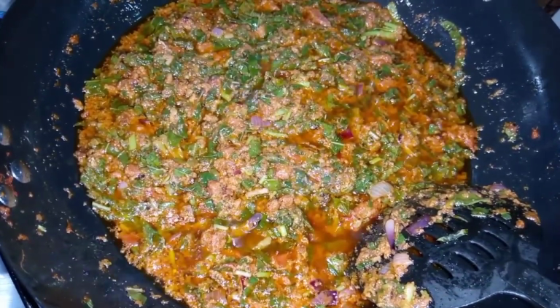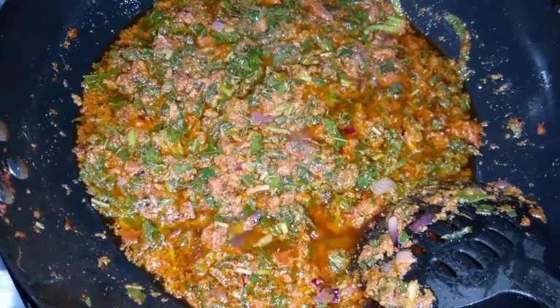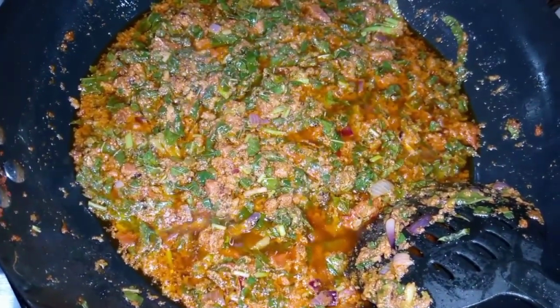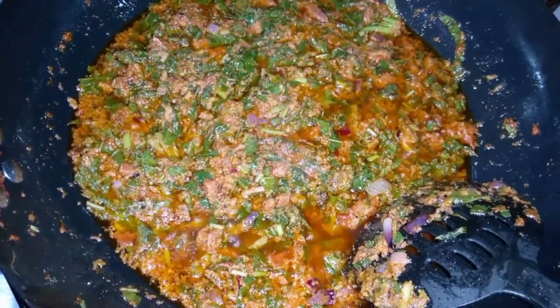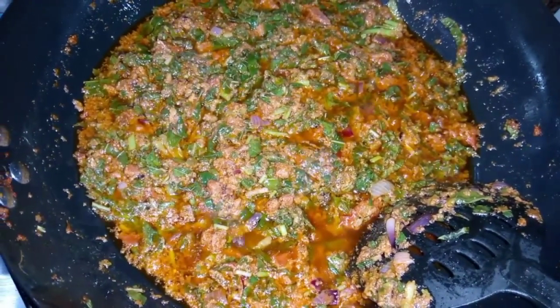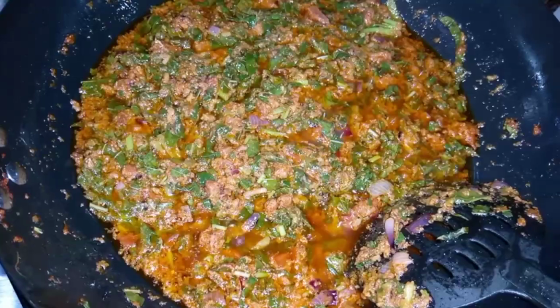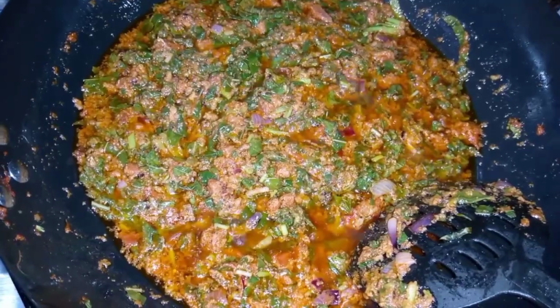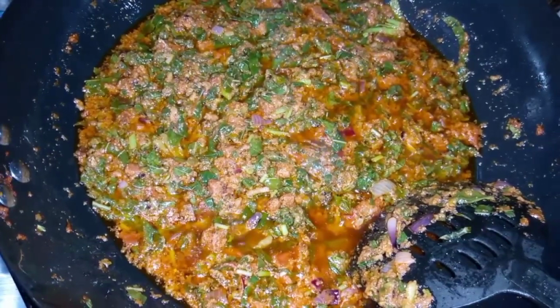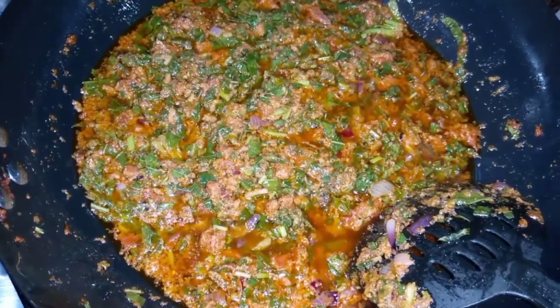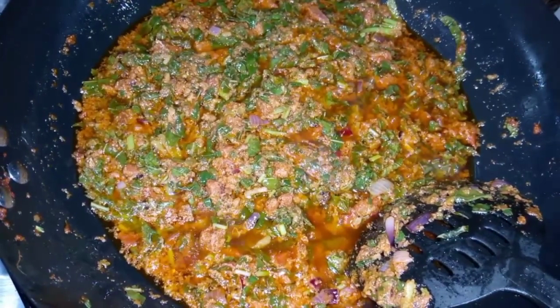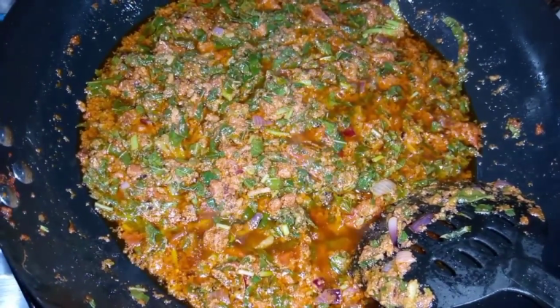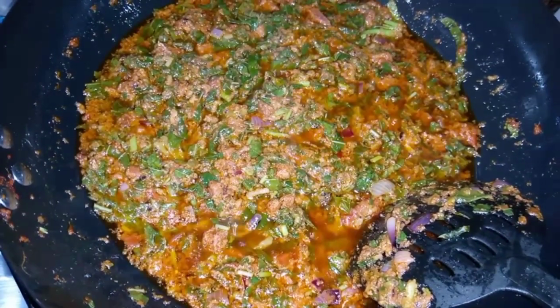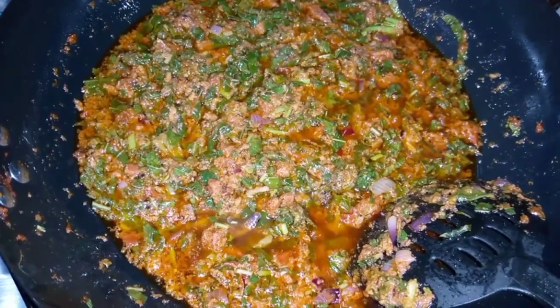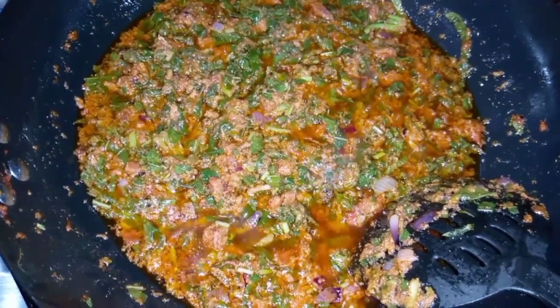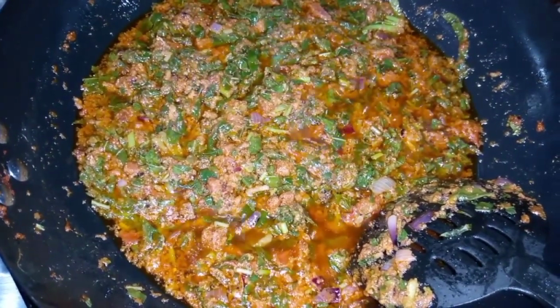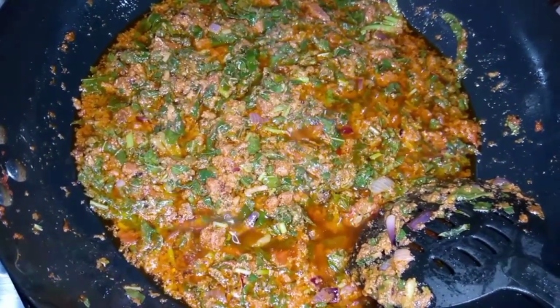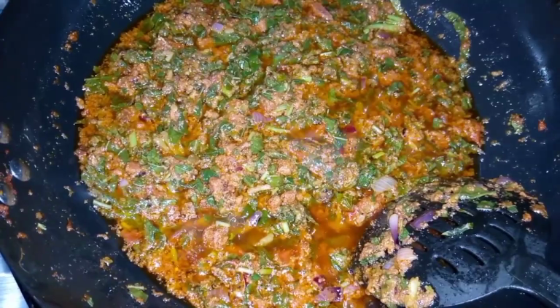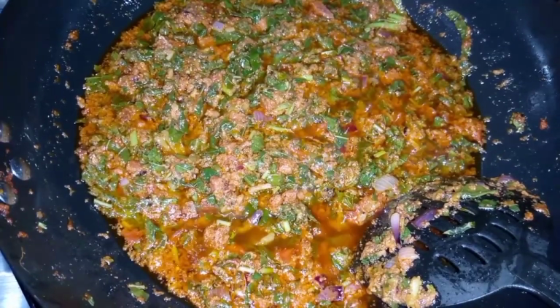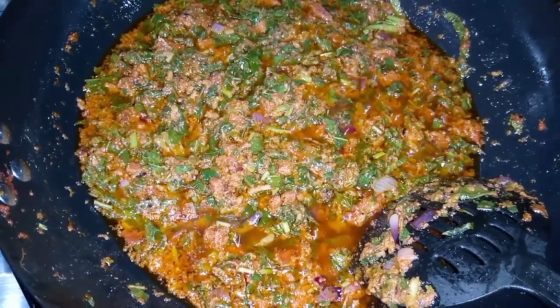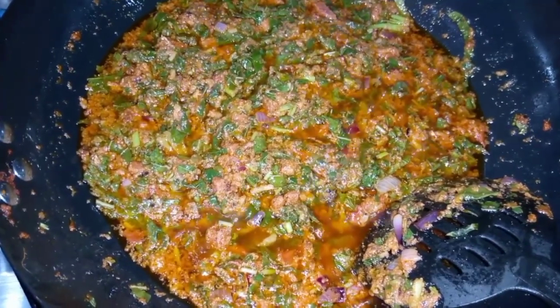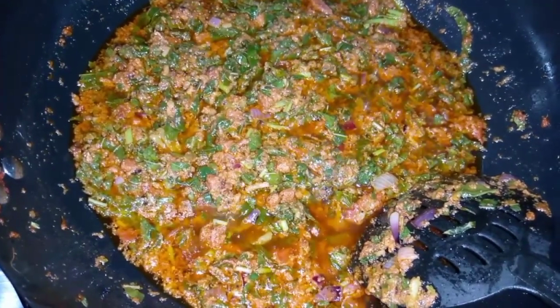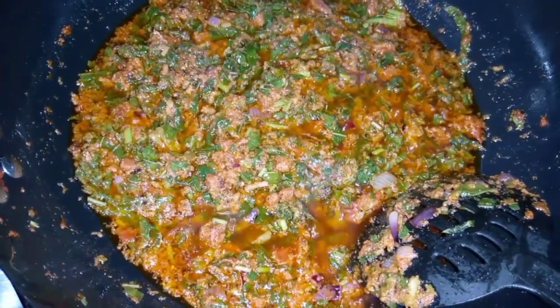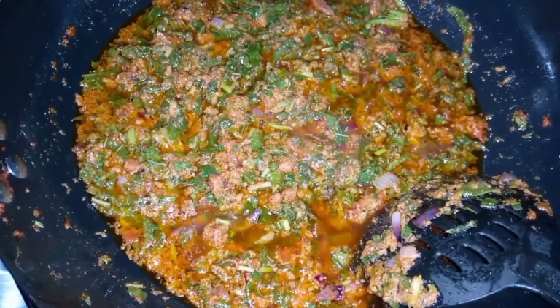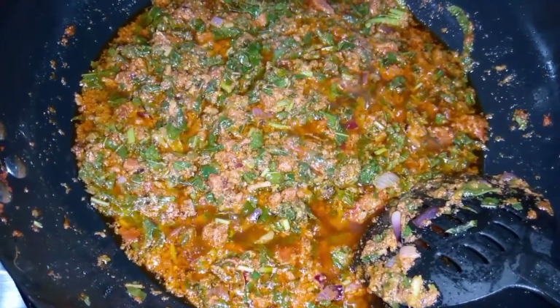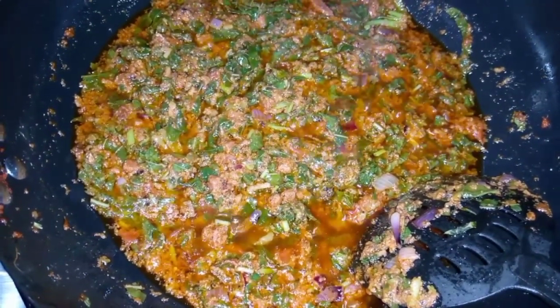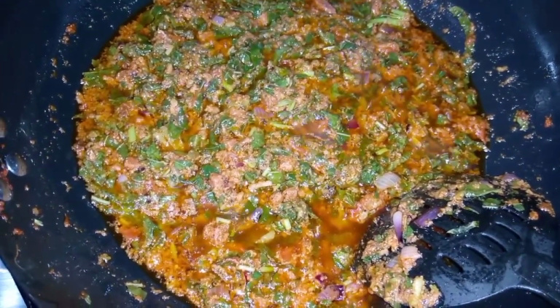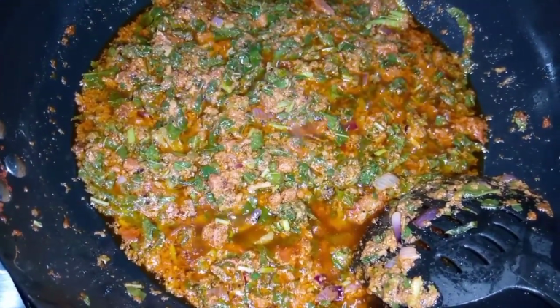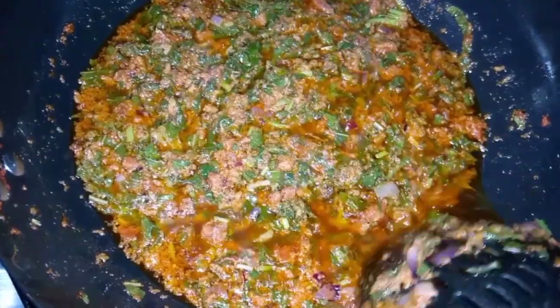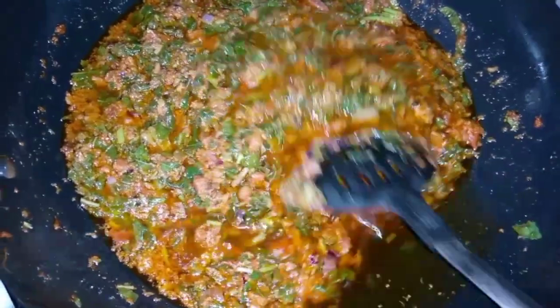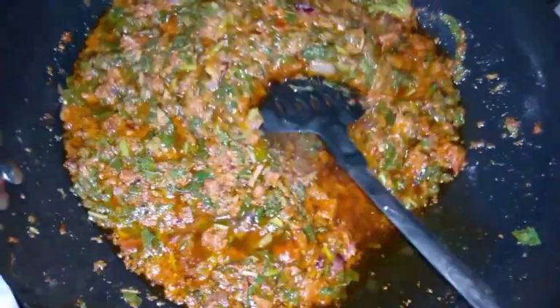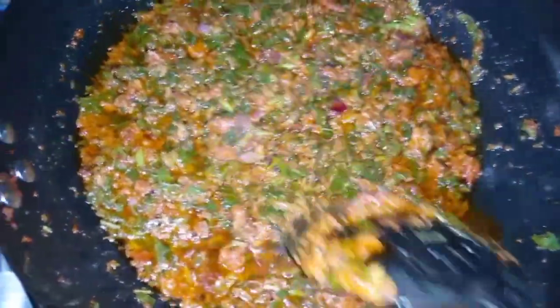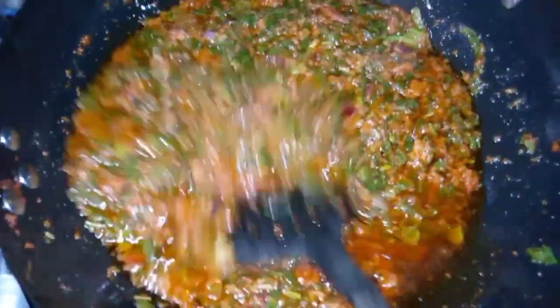I have added a little bit of water to this stew to allow it to cook a little bit before I turn off my fire. See how this looks.